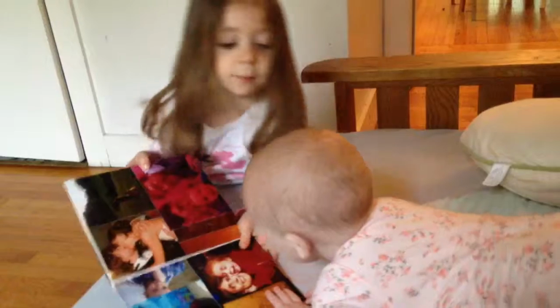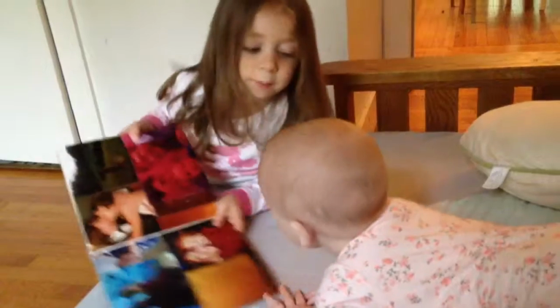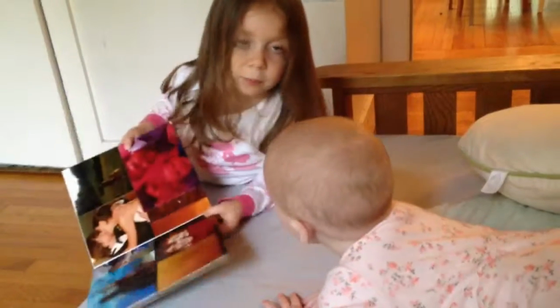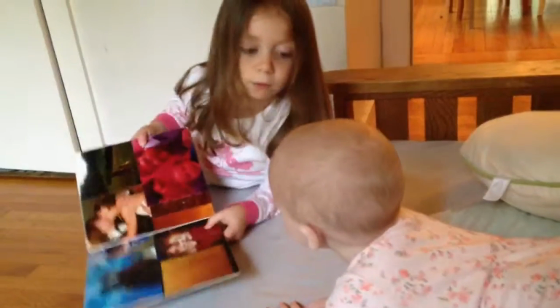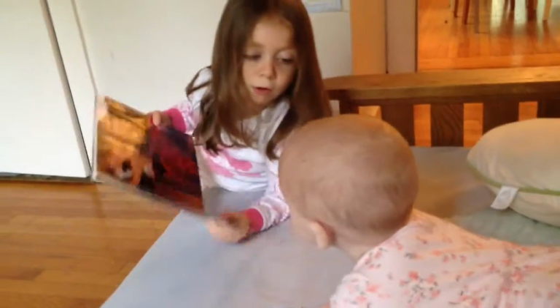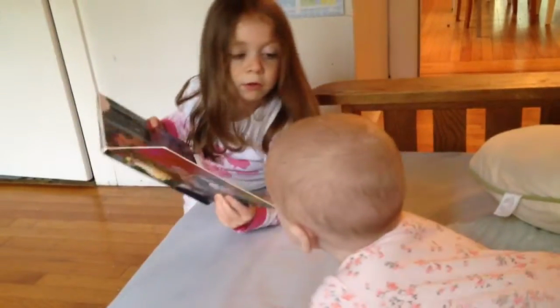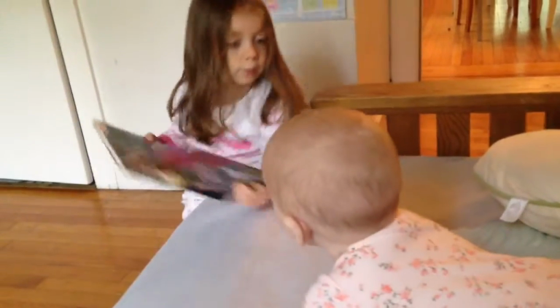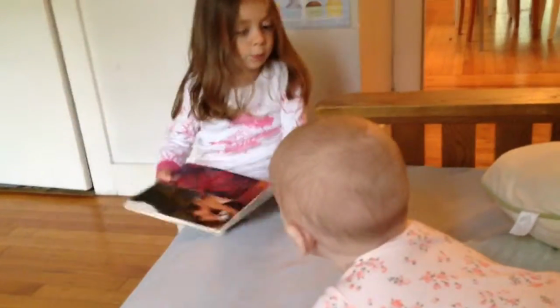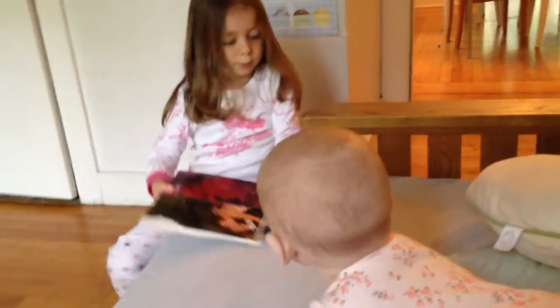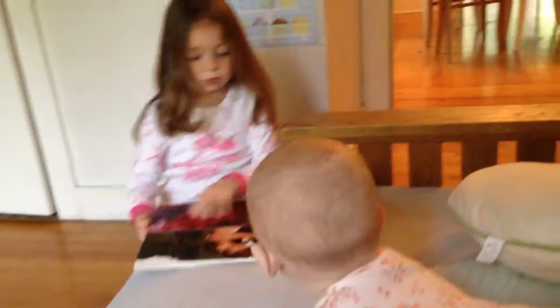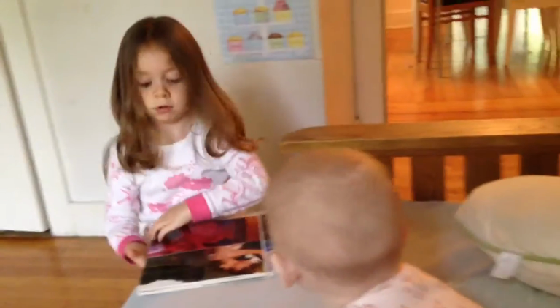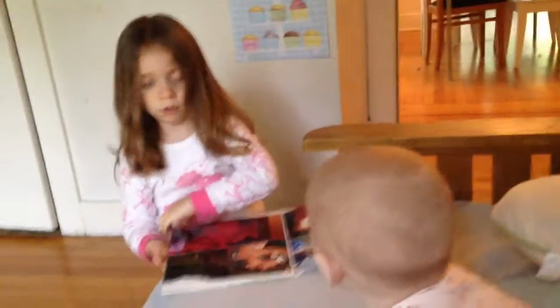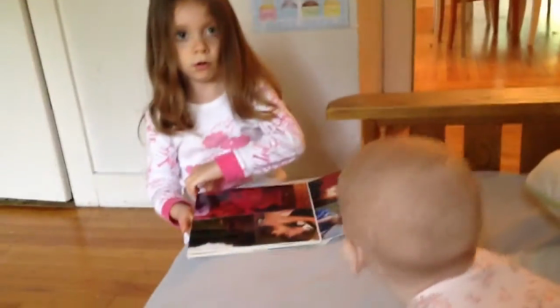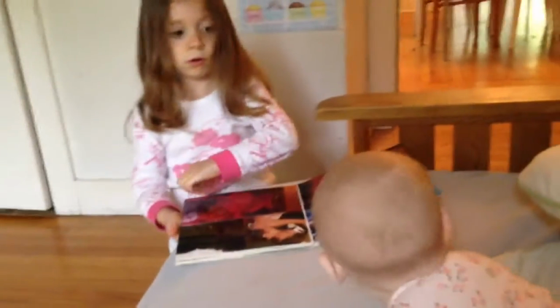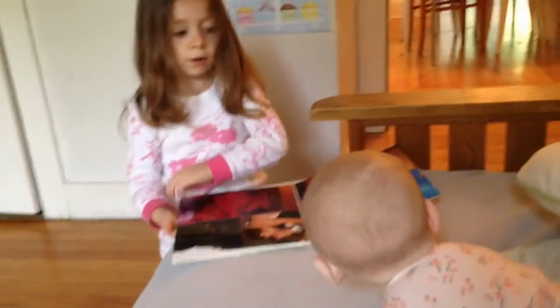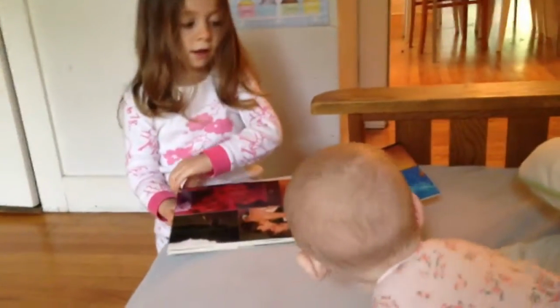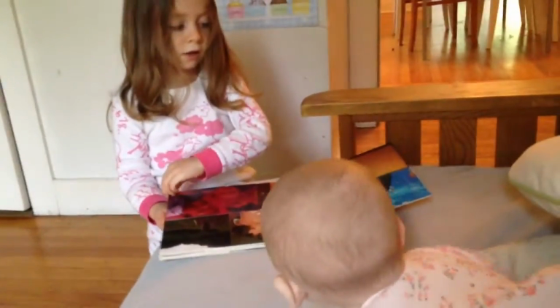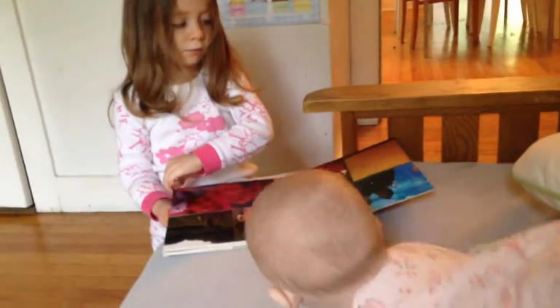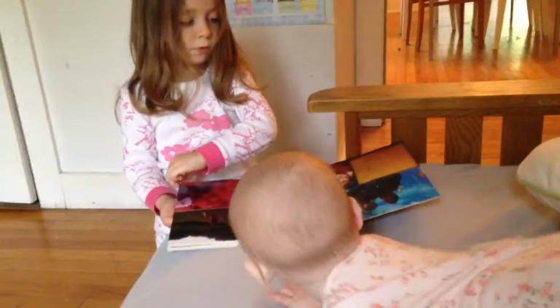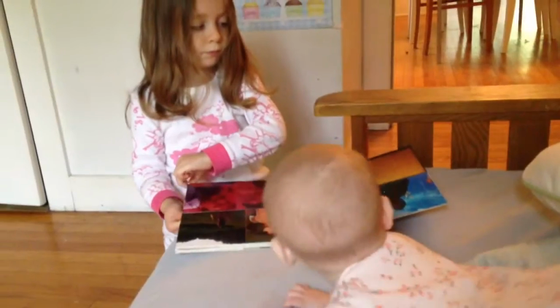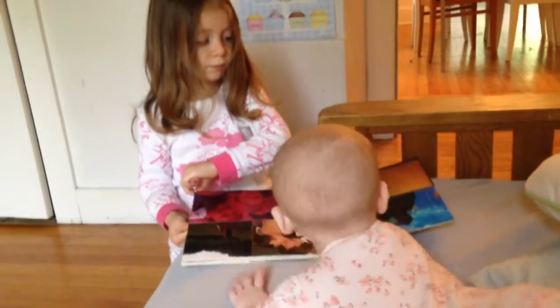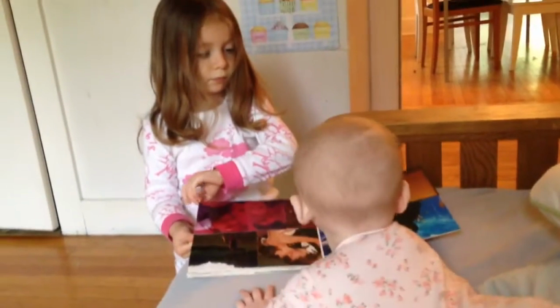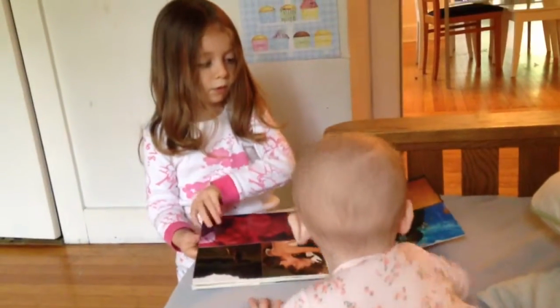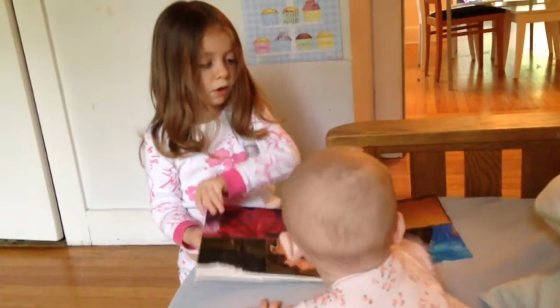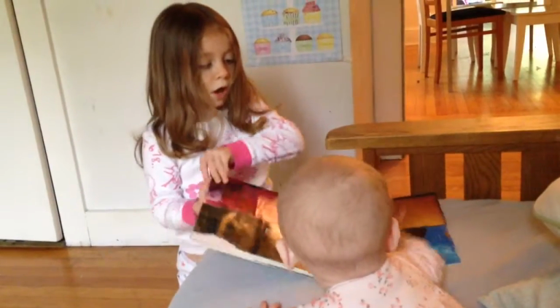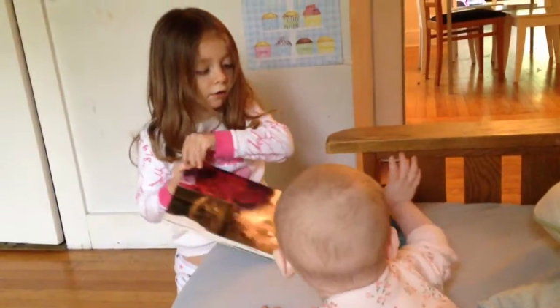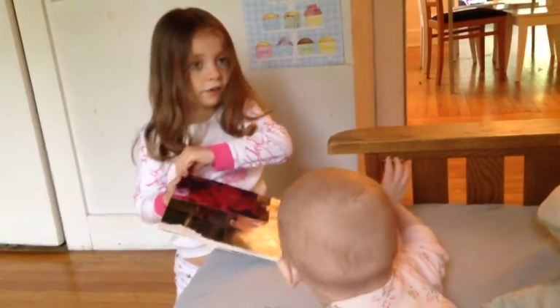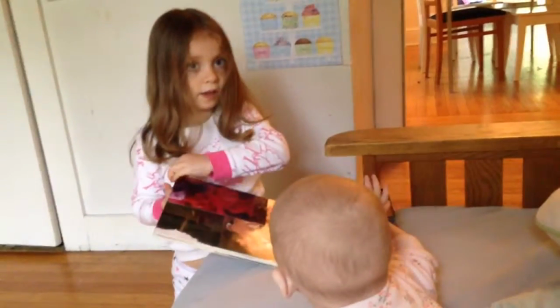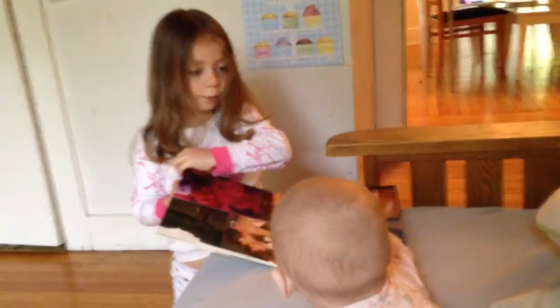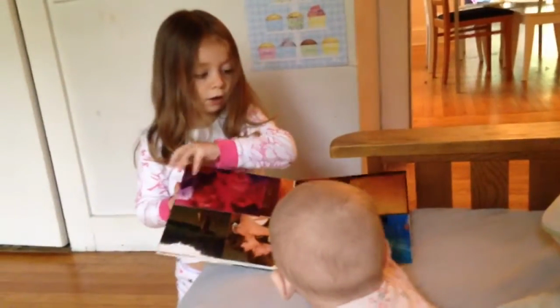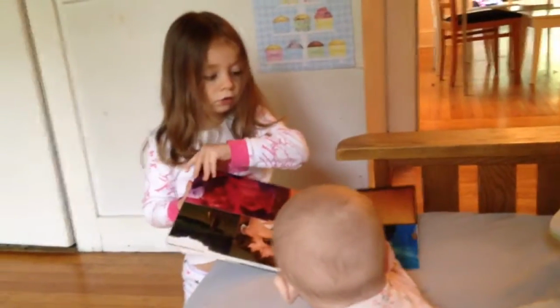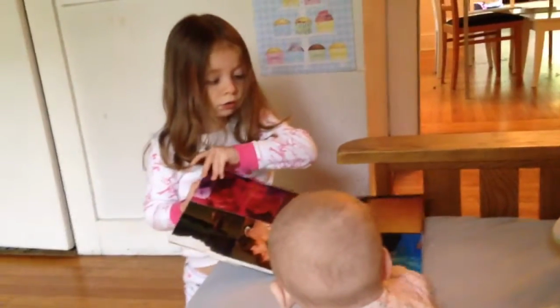That's my special book. Can you read it to her? I already read this part. Let's start over.